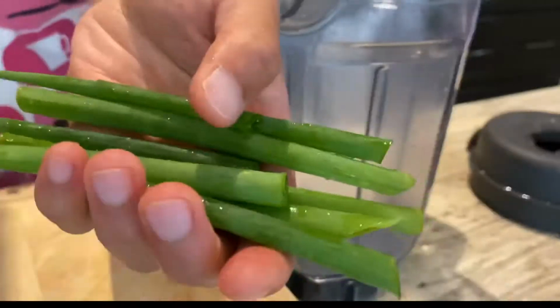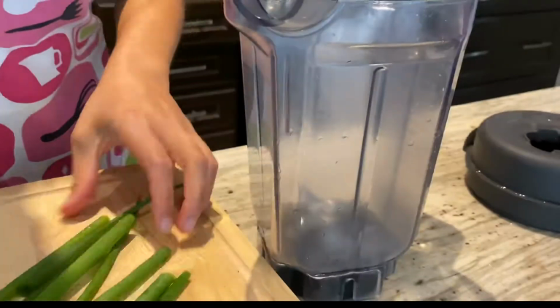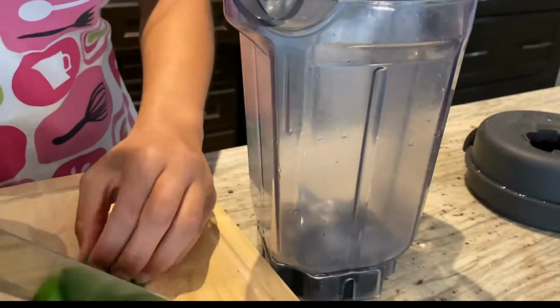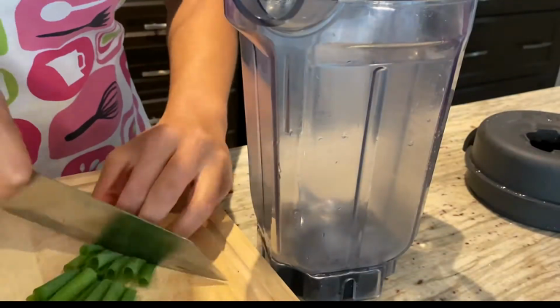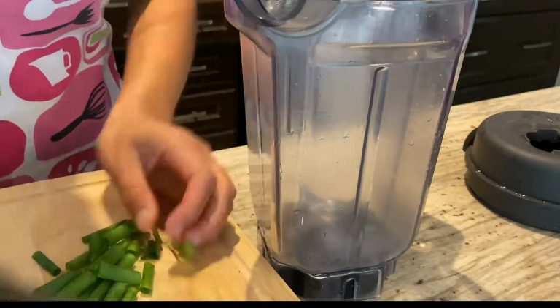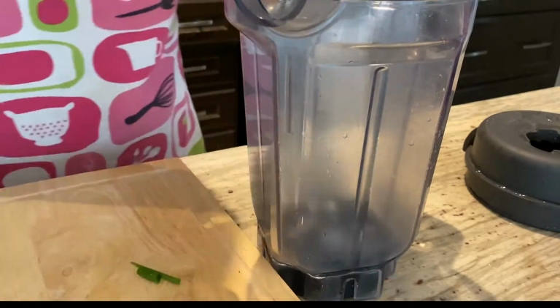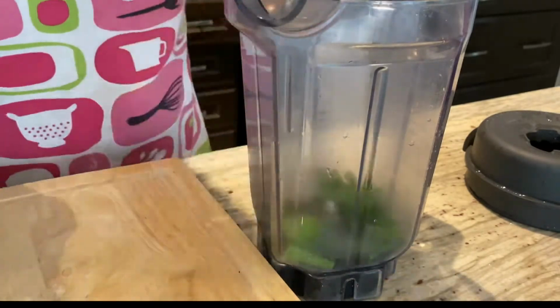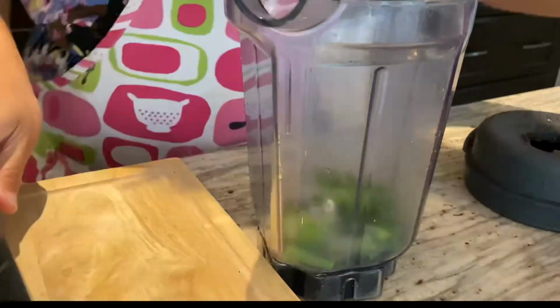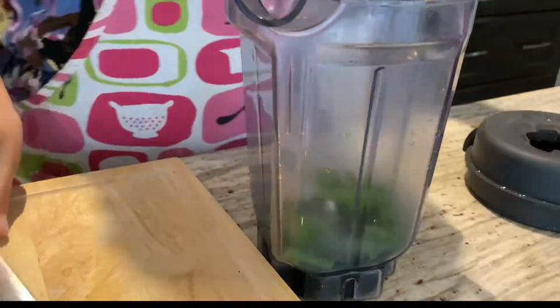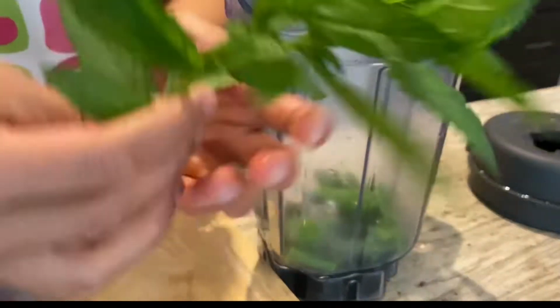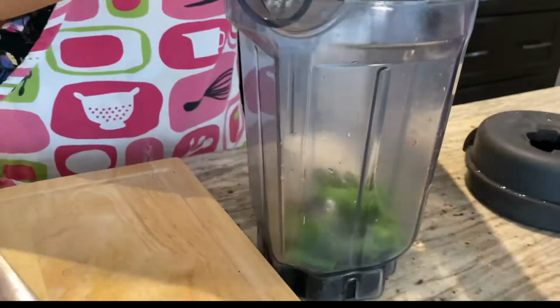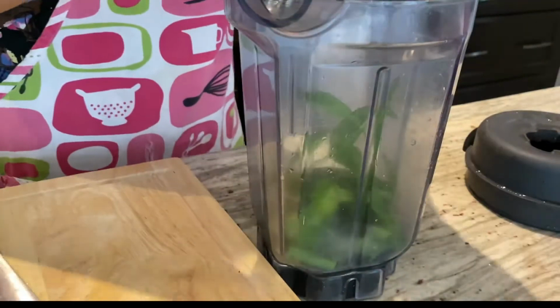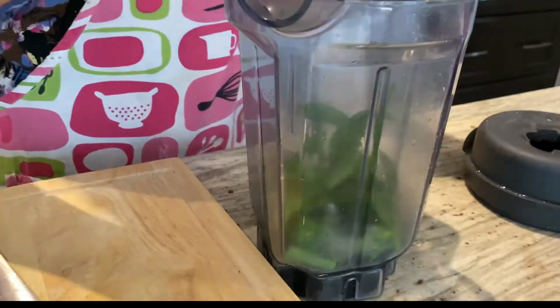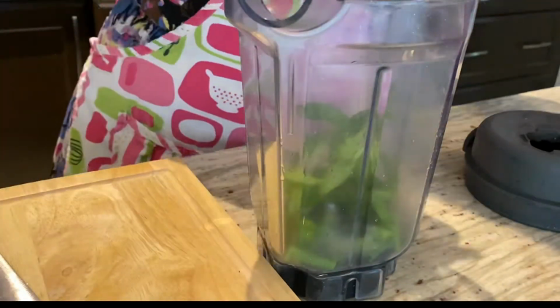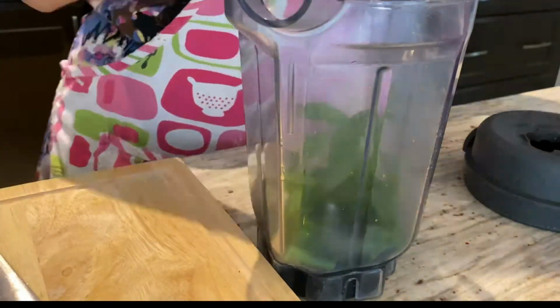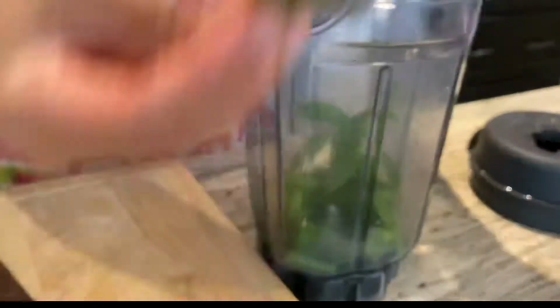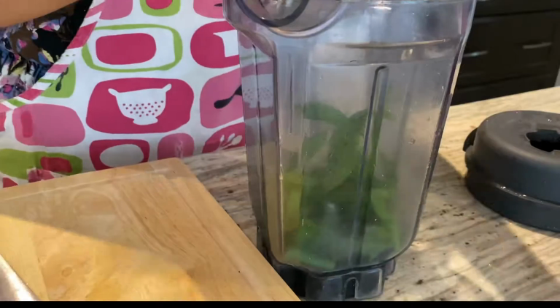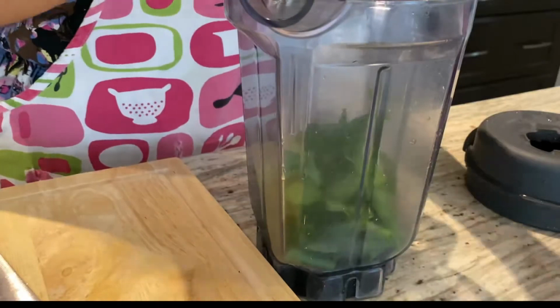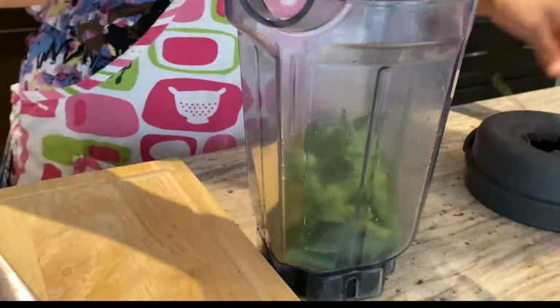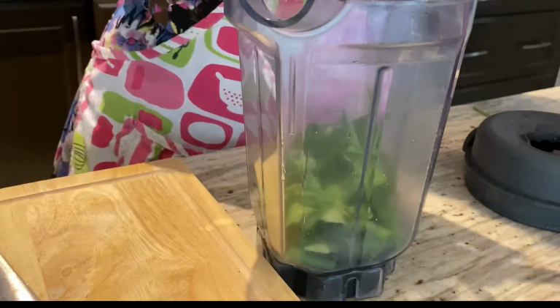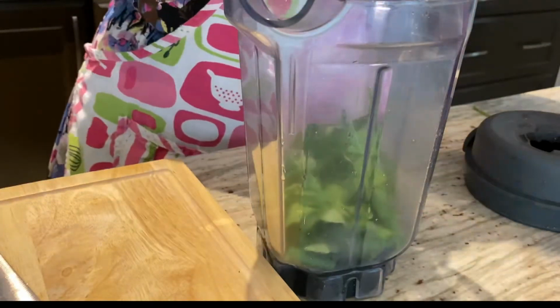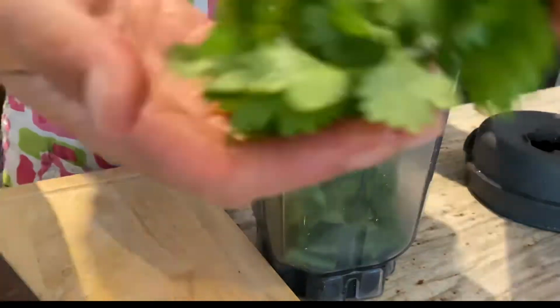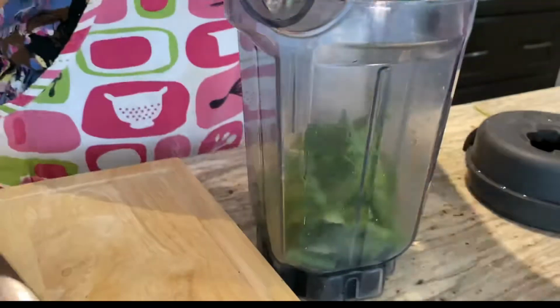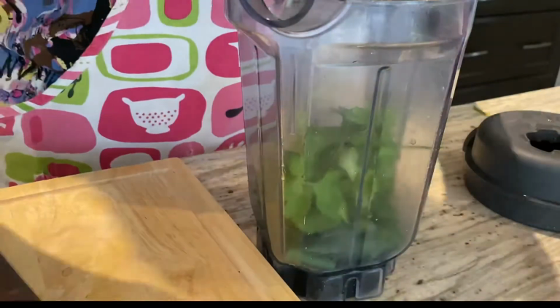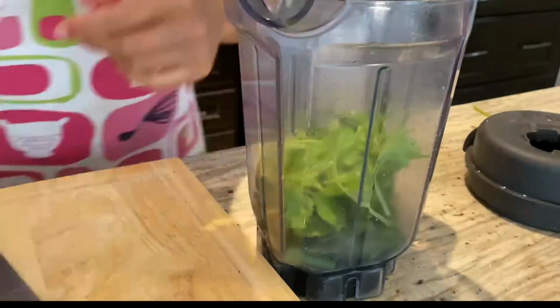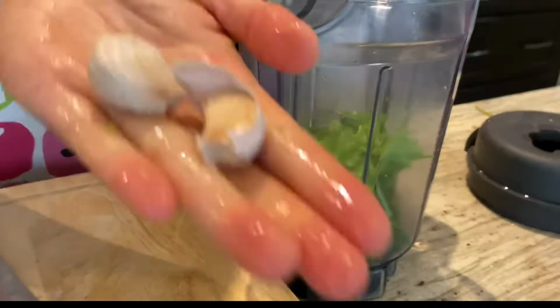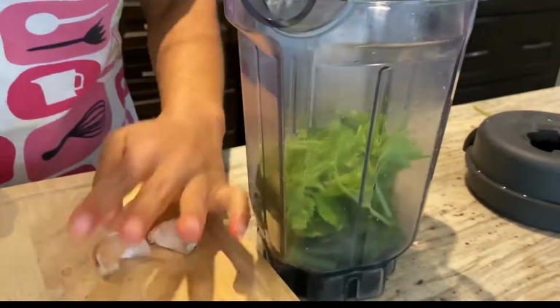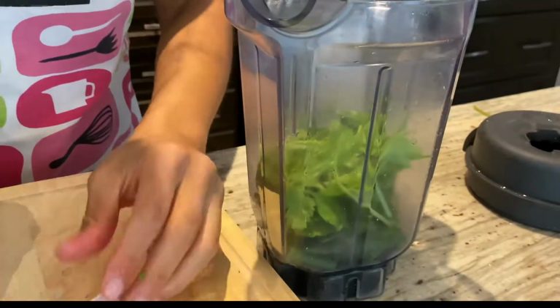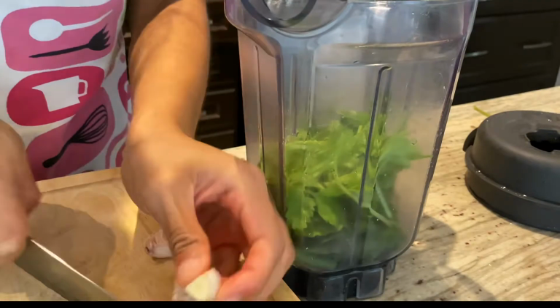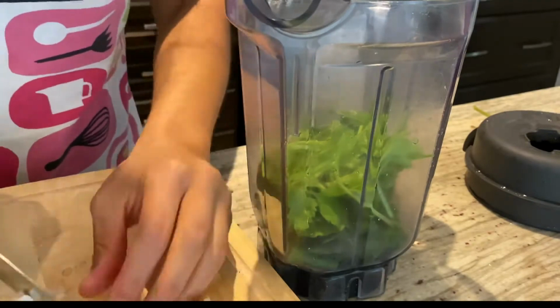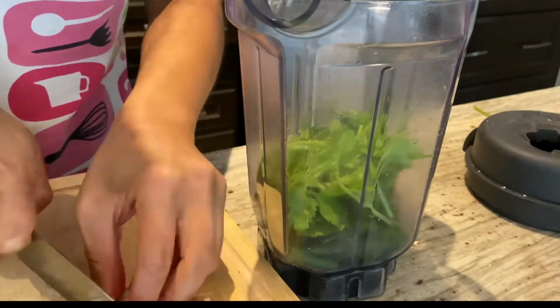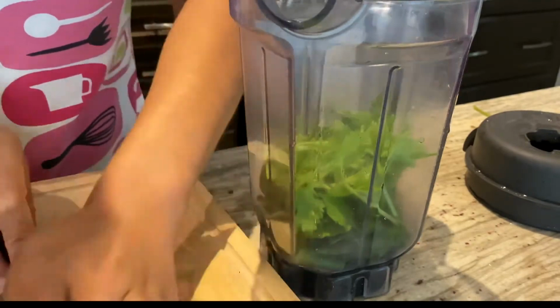In a blender we're gonna combine all your fresh herbs. Today I'm using scallions with some fresh mint, some oregano, and last but not least cilantro. But feel free — if you have basil you can use that, if you have parsley you can also use that.